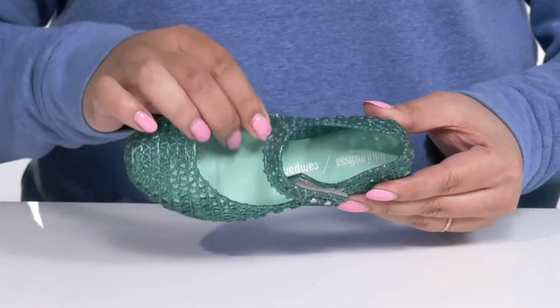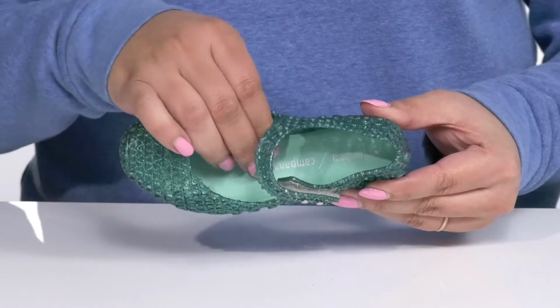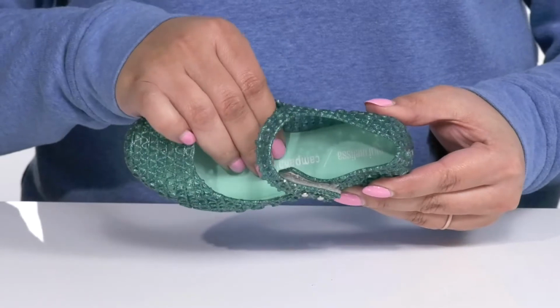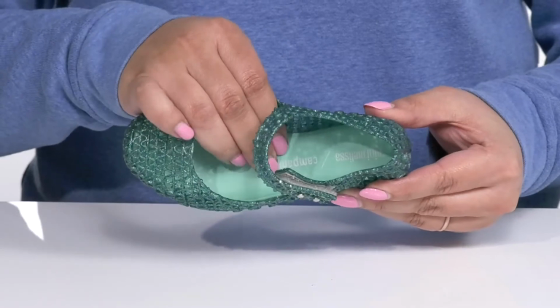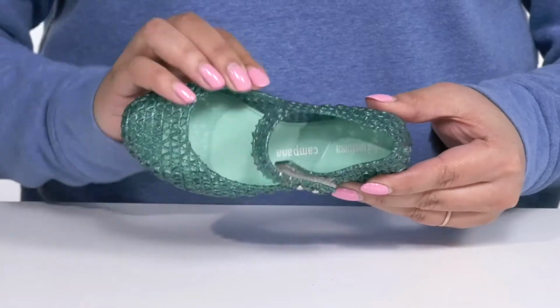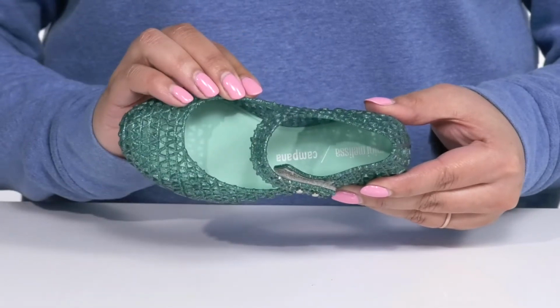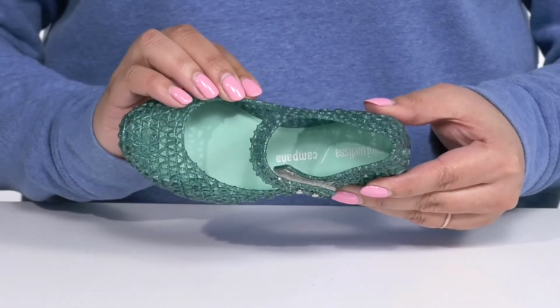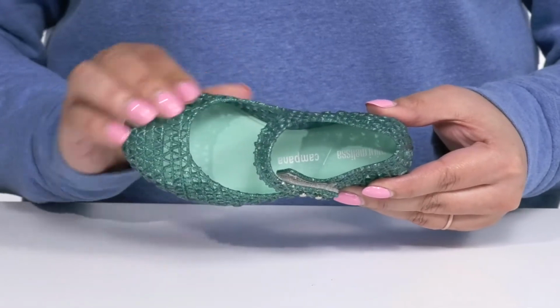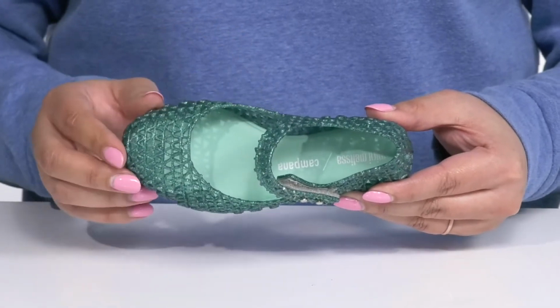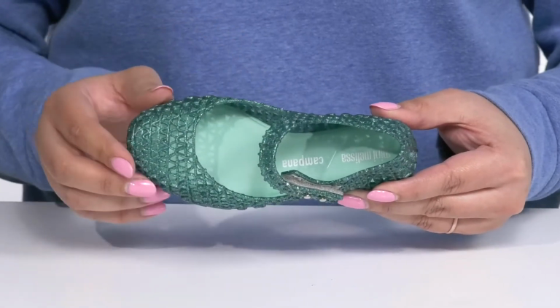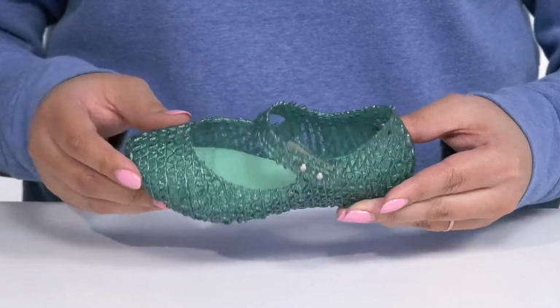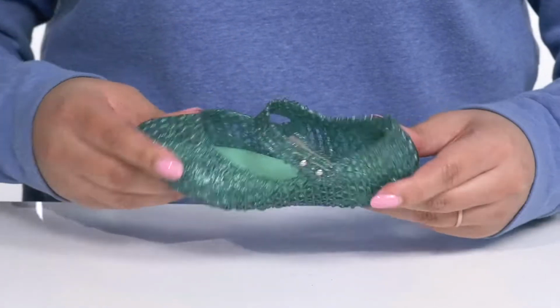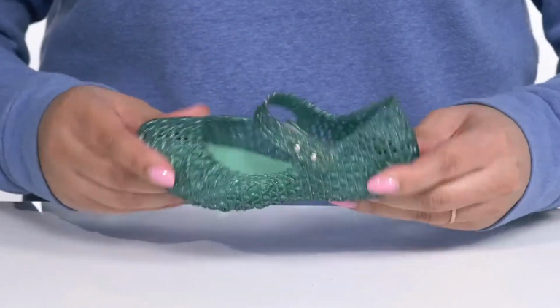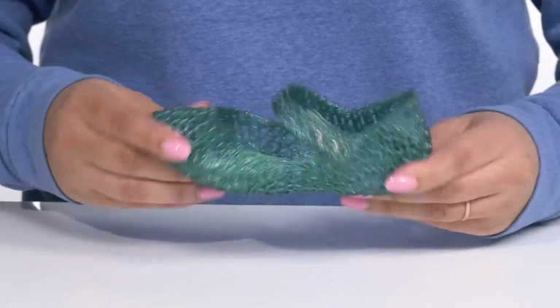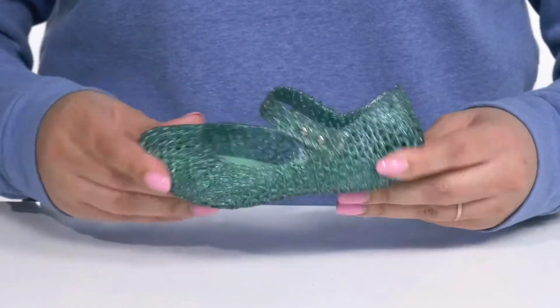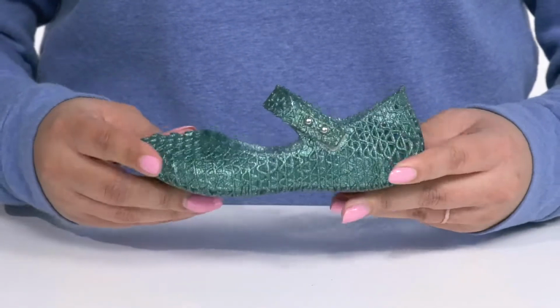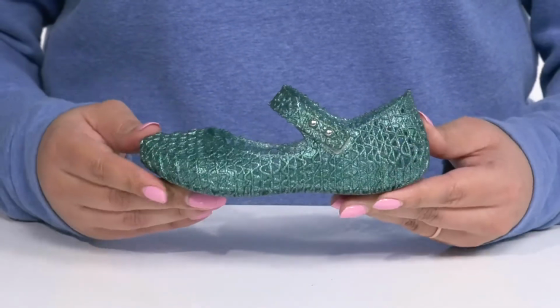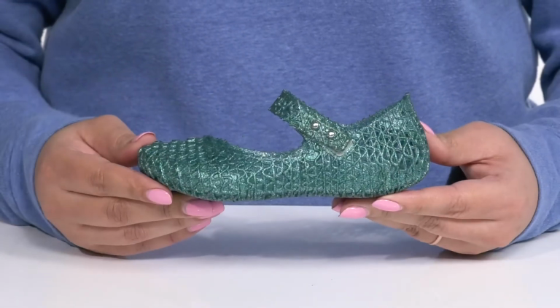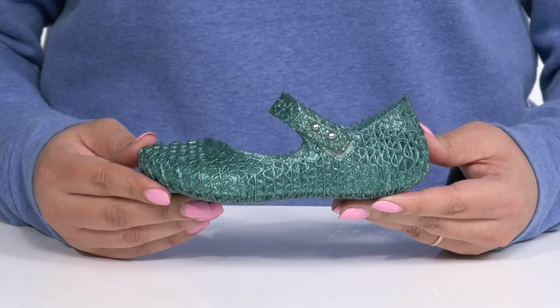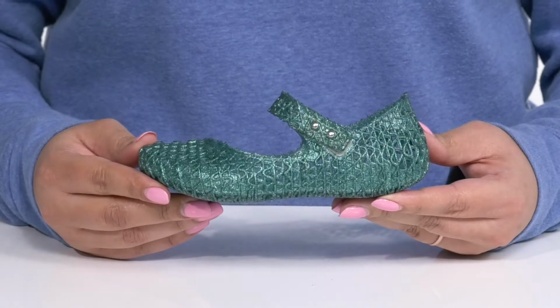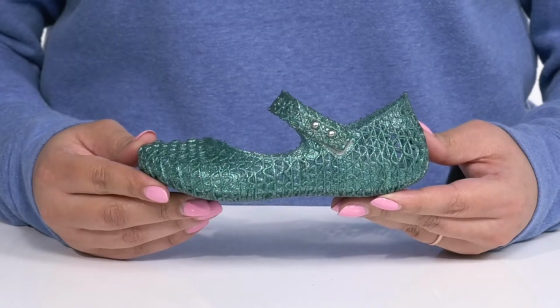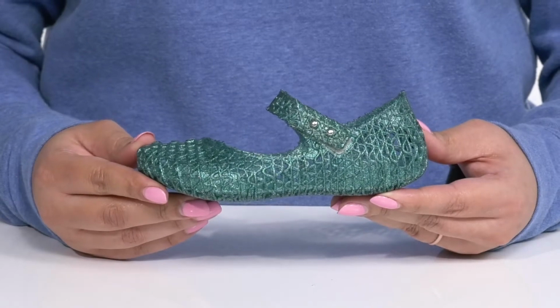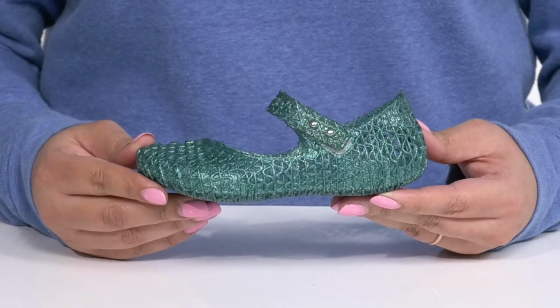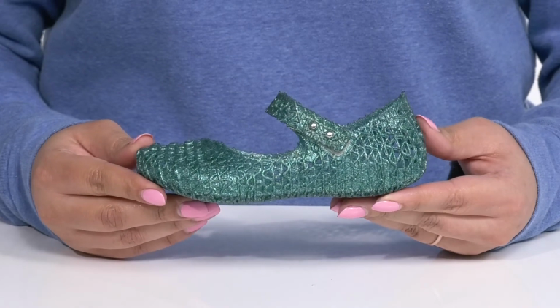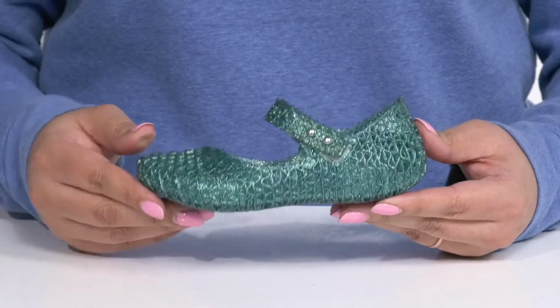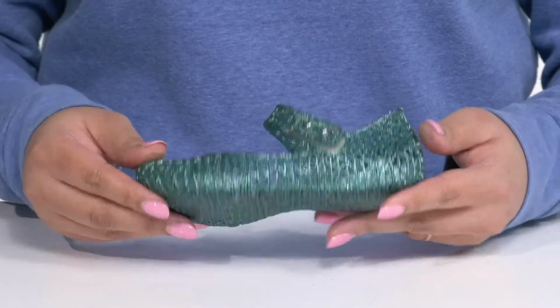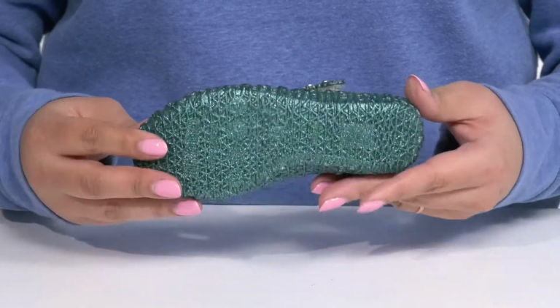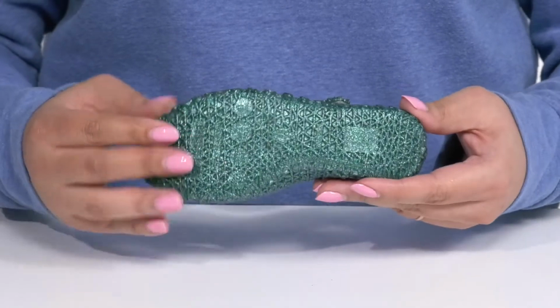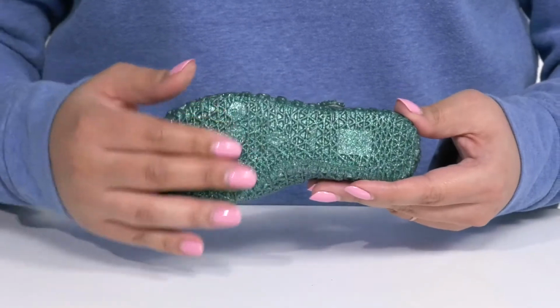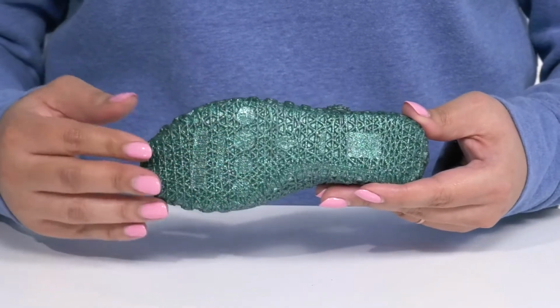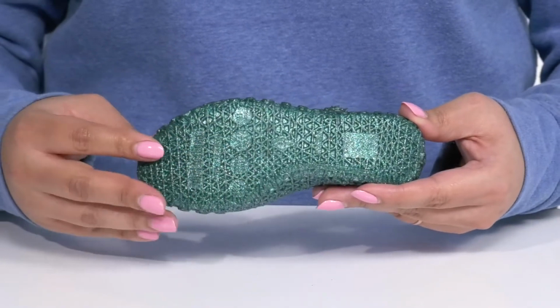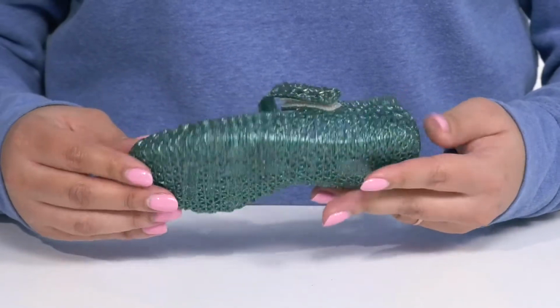There is a synthetic interior with a cushioned footbed to keep them comfortable all day. They'll get lots of flexibility, making it great for all day wear, and it's all on top of a grippy synthetic outsole.